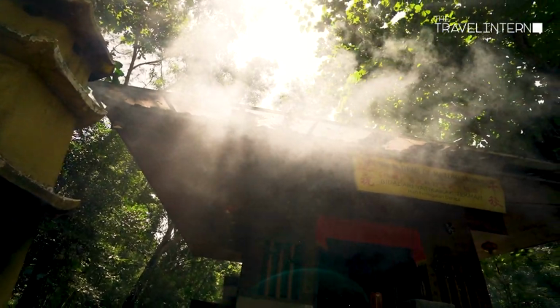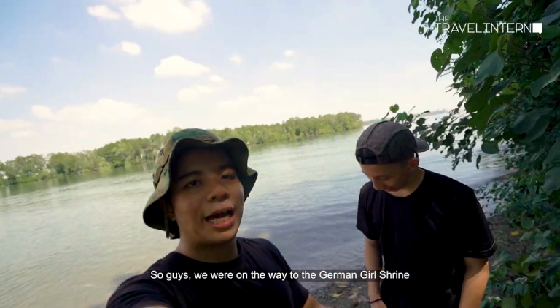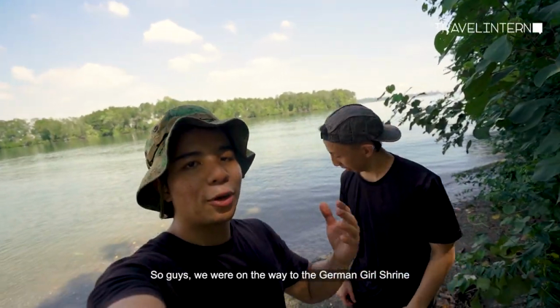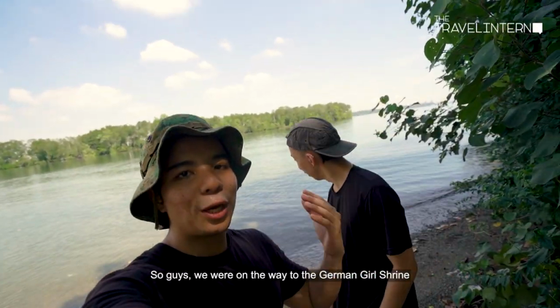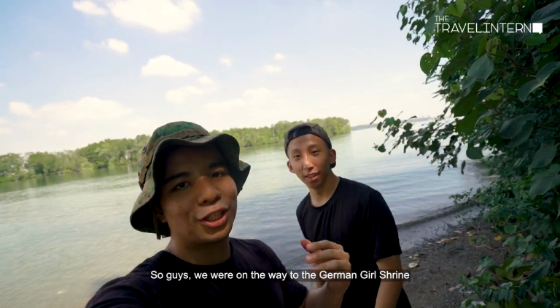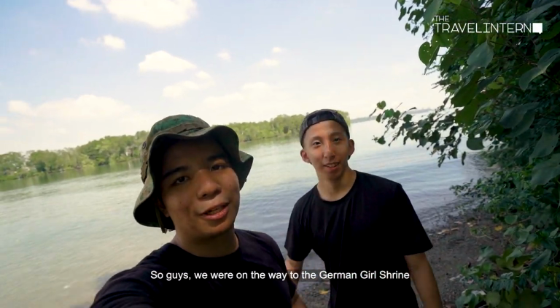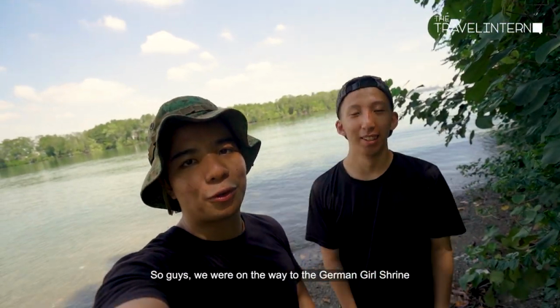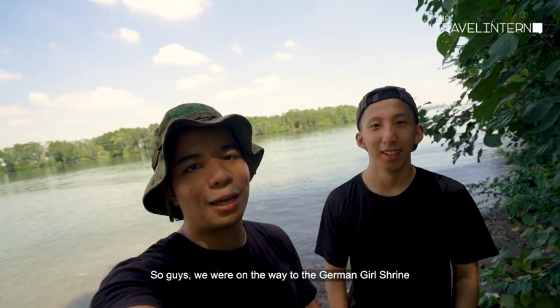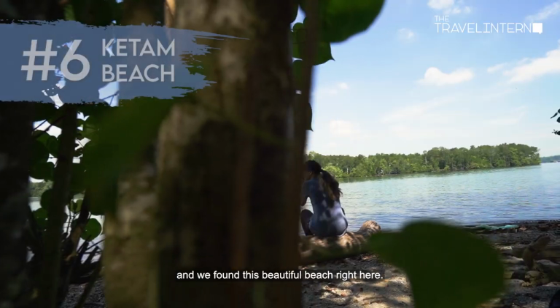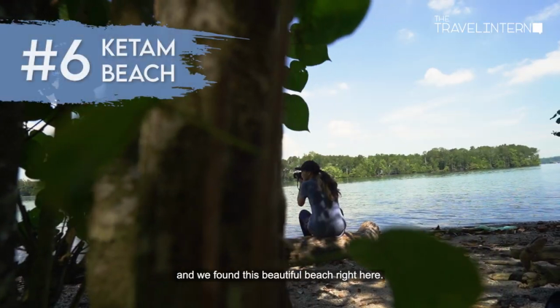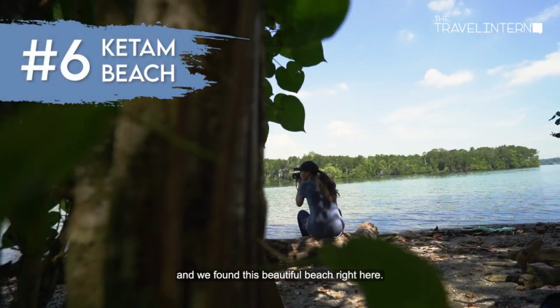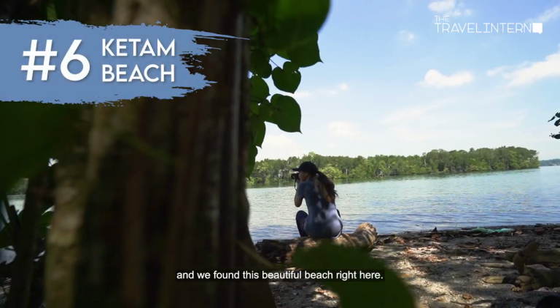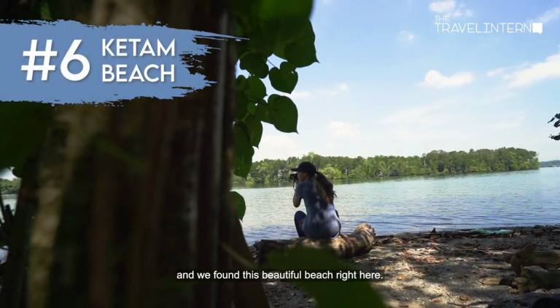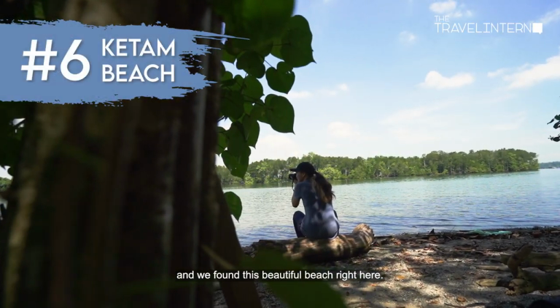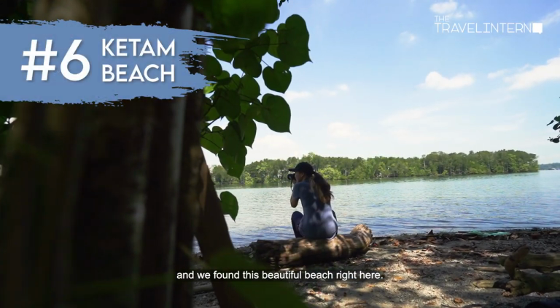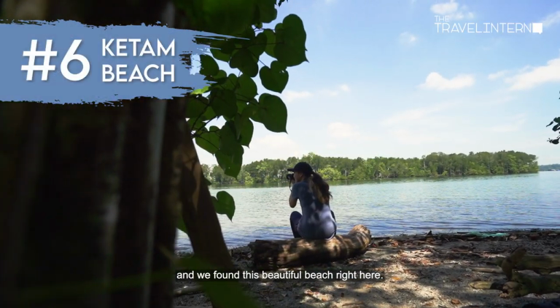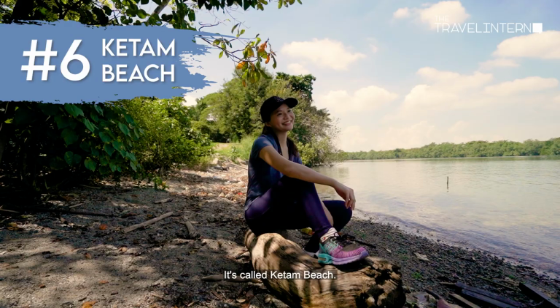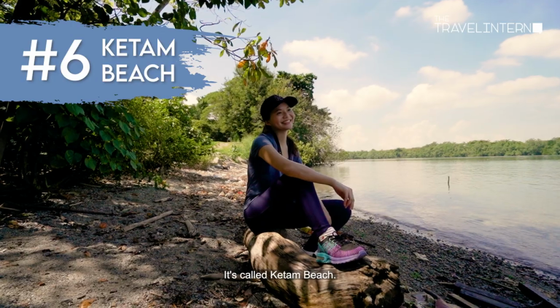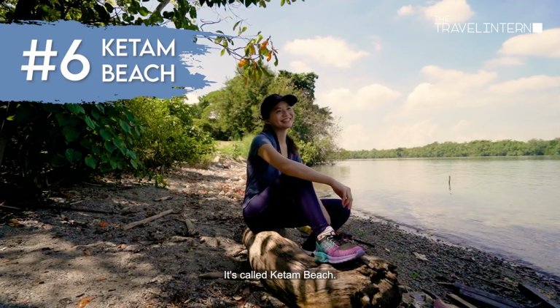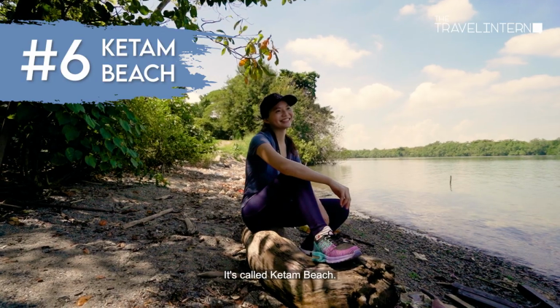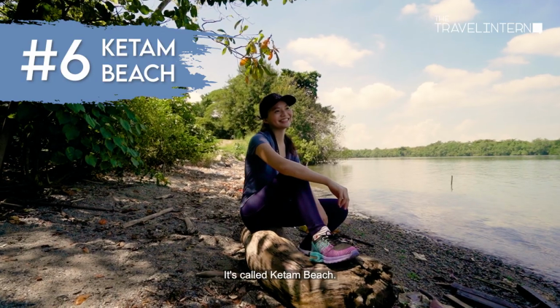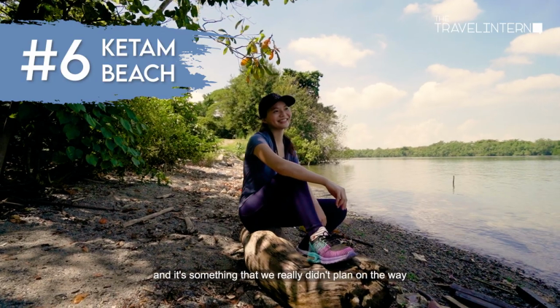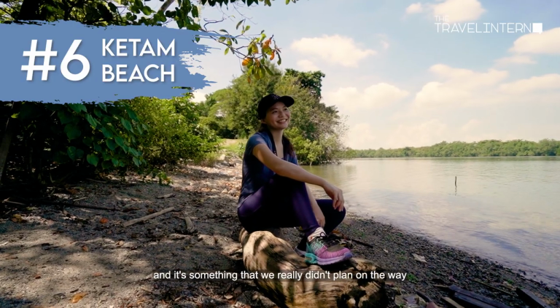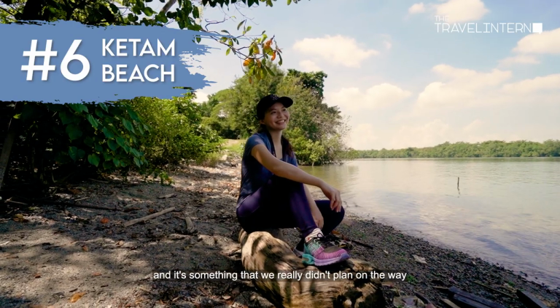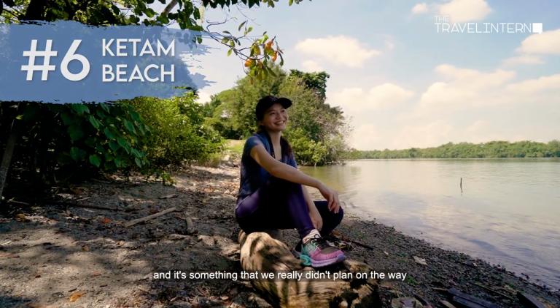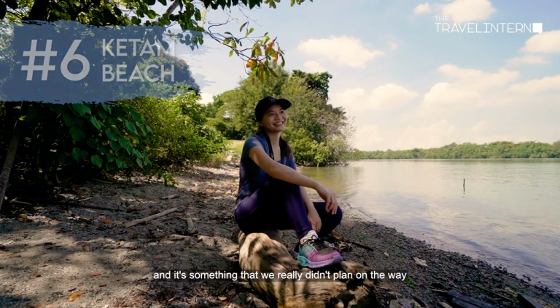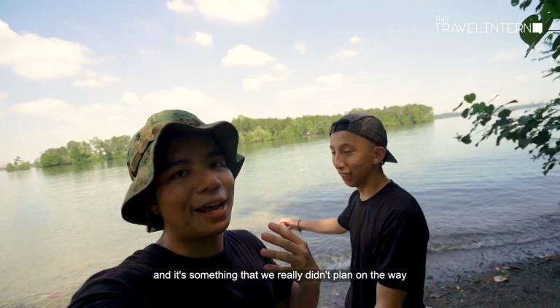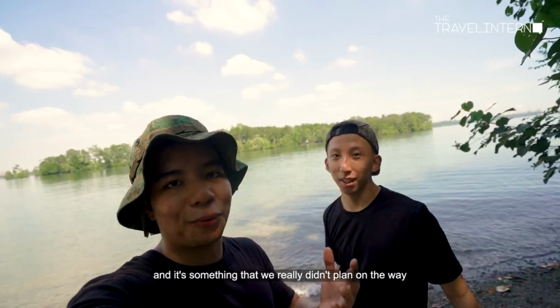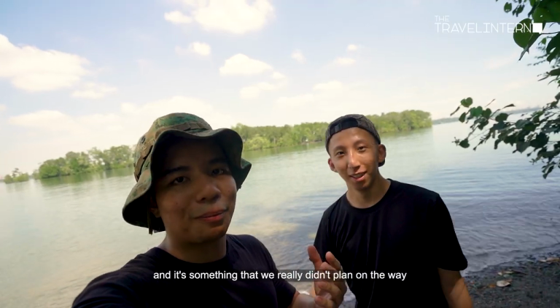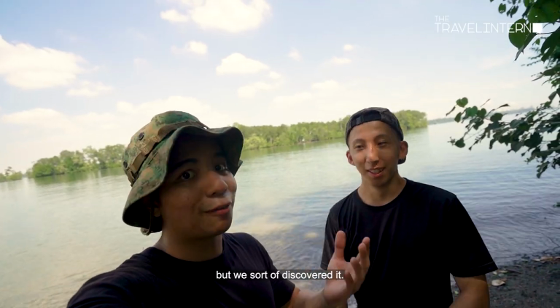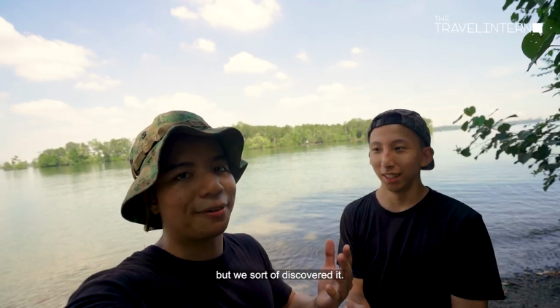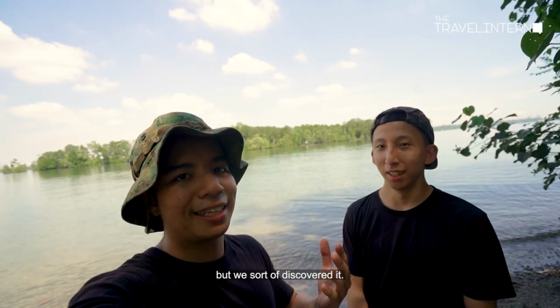We were on the way to the German Girl Shrine and we found this beautiful beach right here. It's called Kitam Beach — something we really didn't plan on, but sort of discovered along the way.